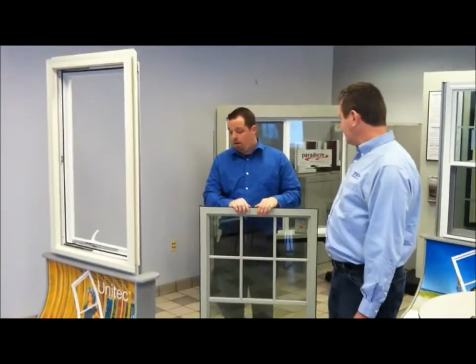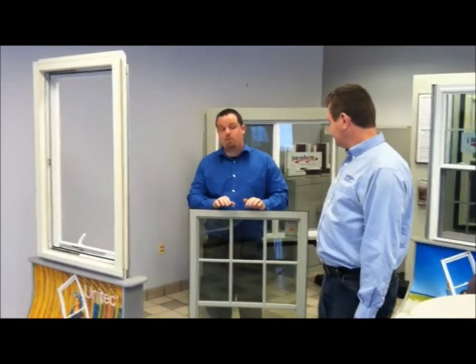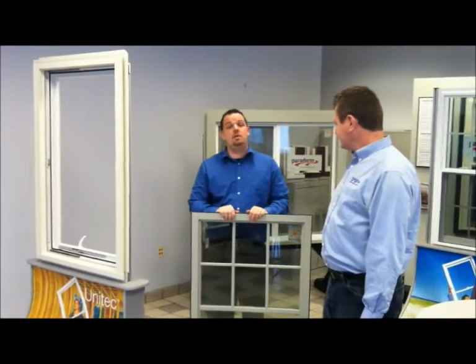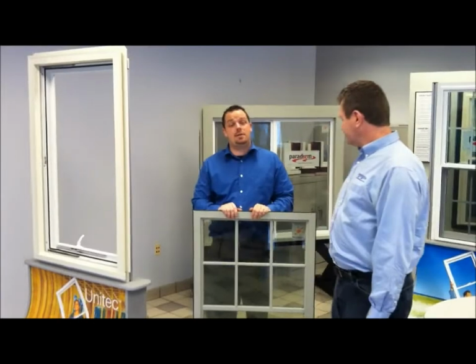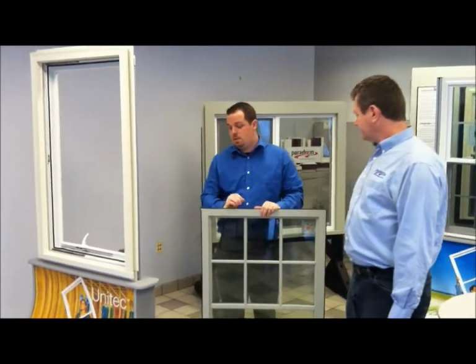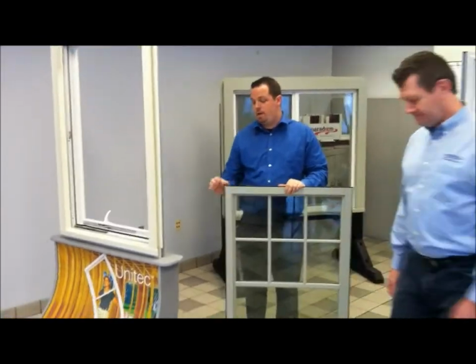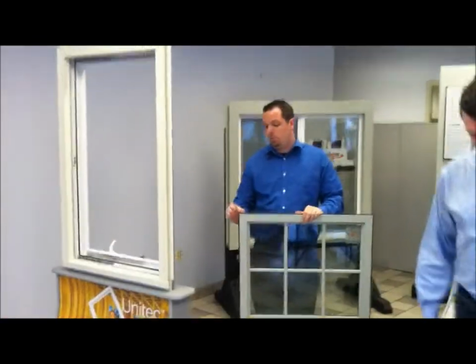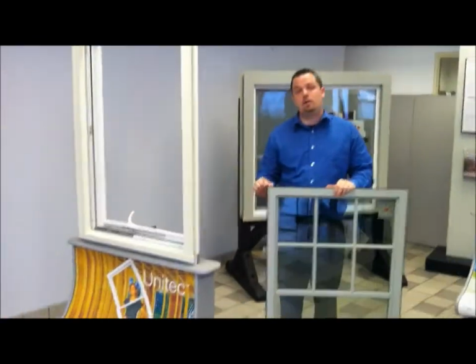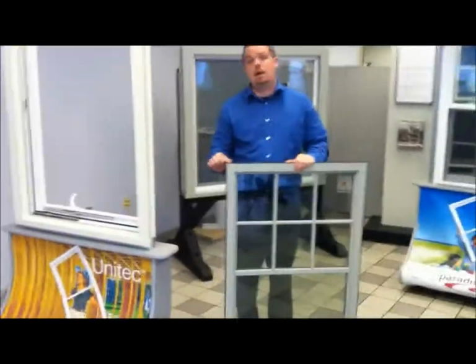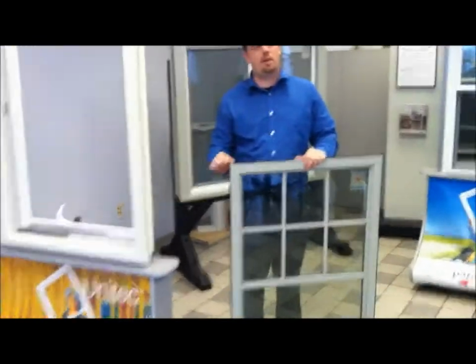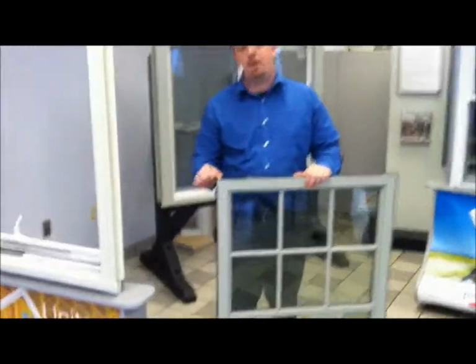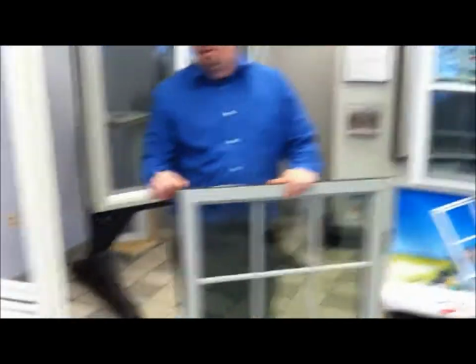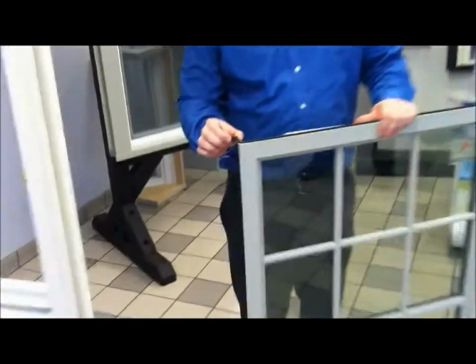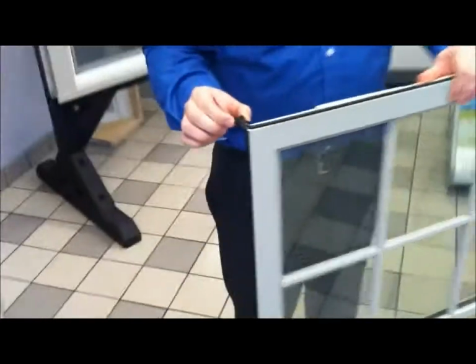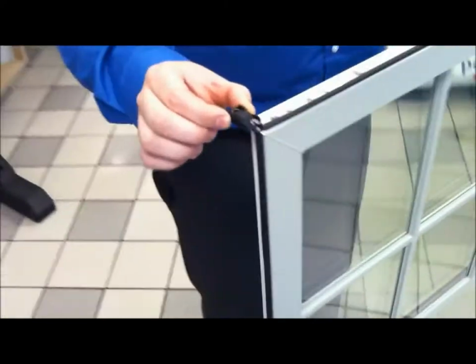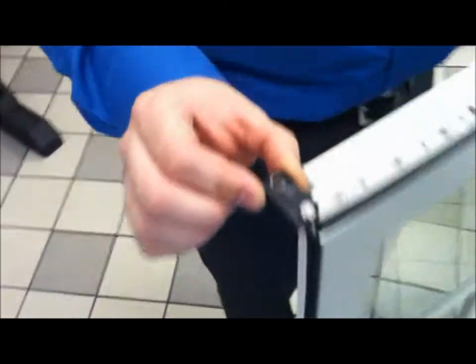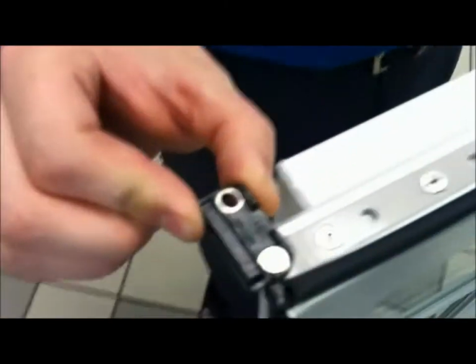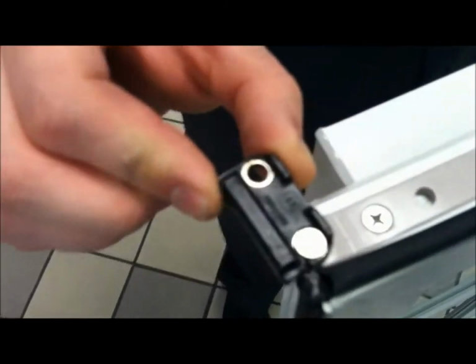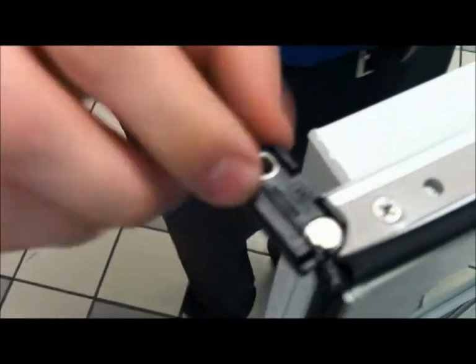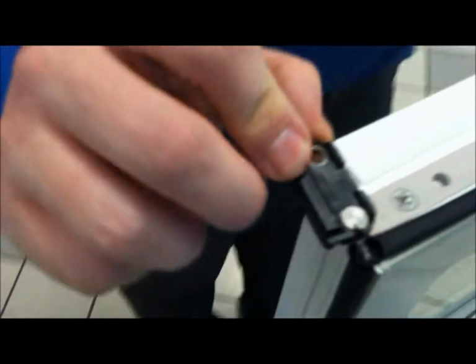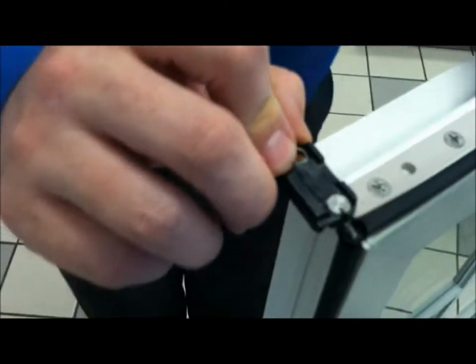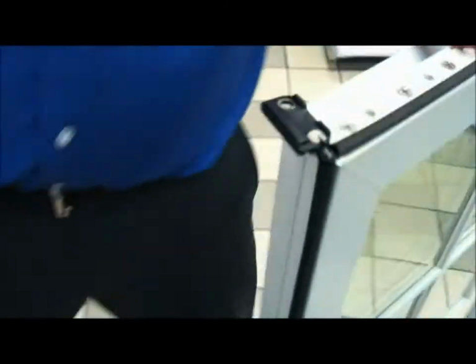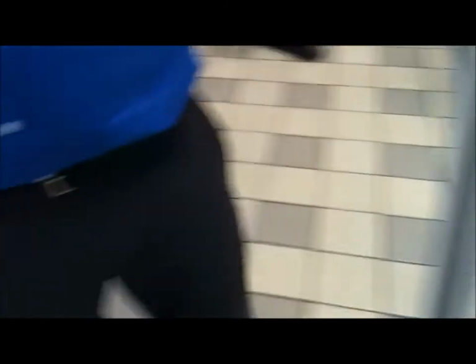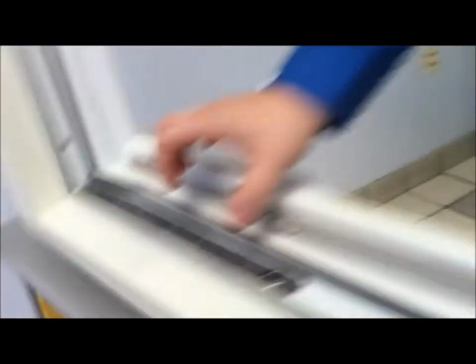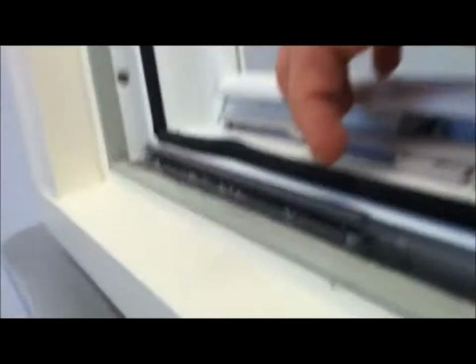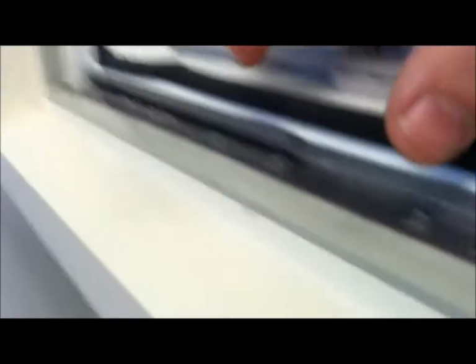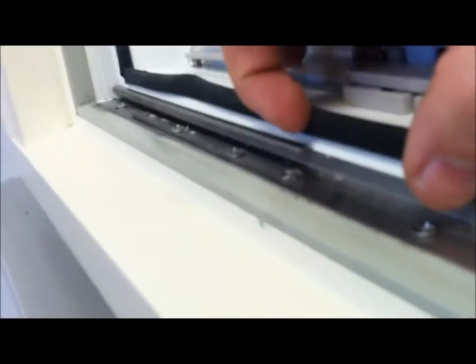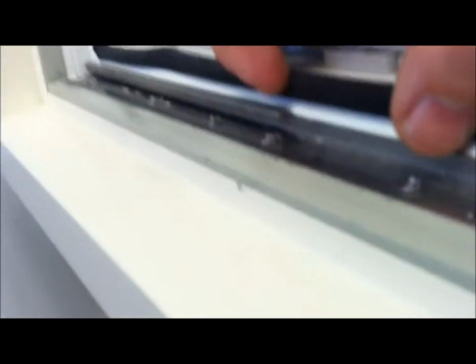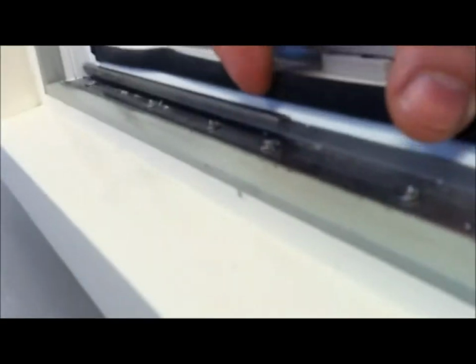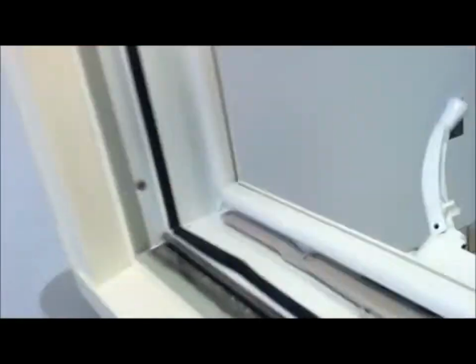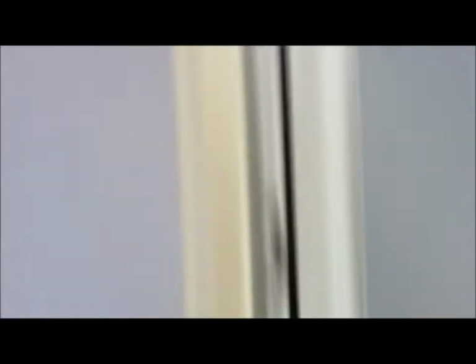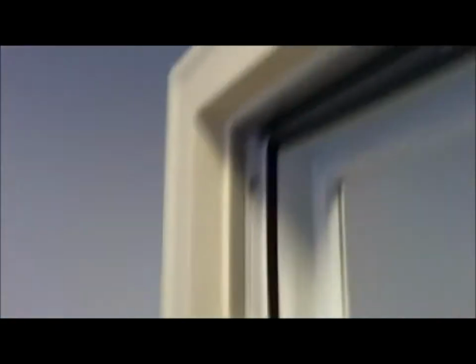So first thing that you need to pay attention to is you have little black slides that are on the top and bottom of your window casement sash. These little black slides will be sliding into the openings of the bottom track and the top track.